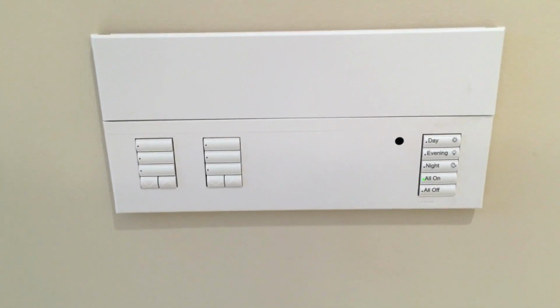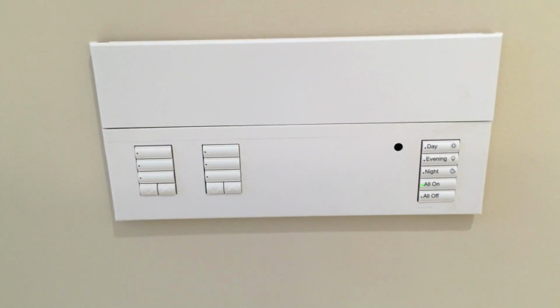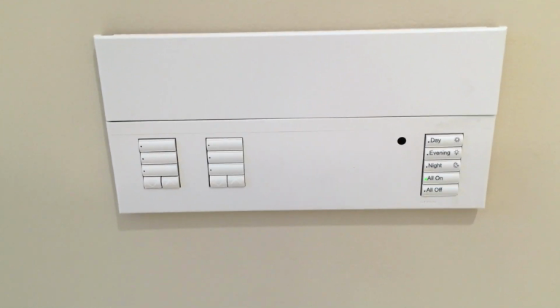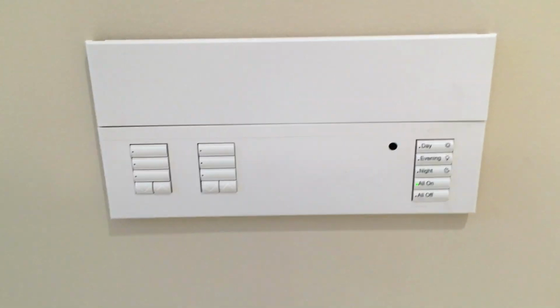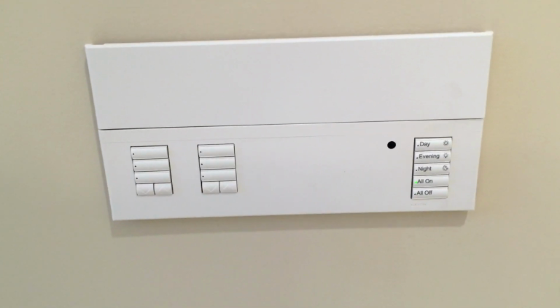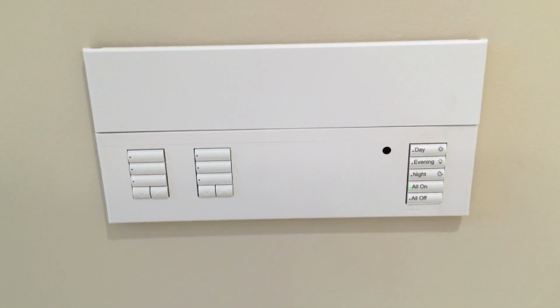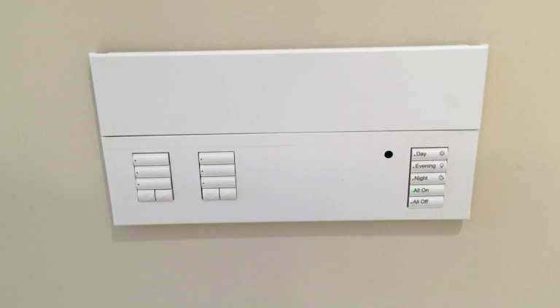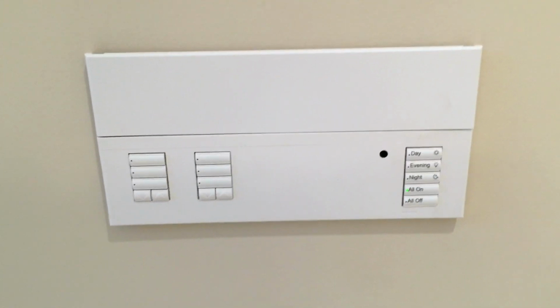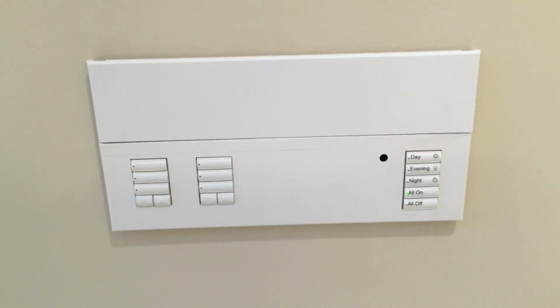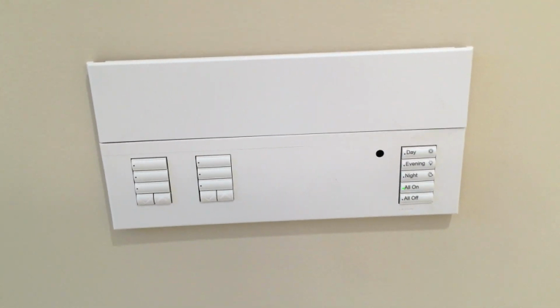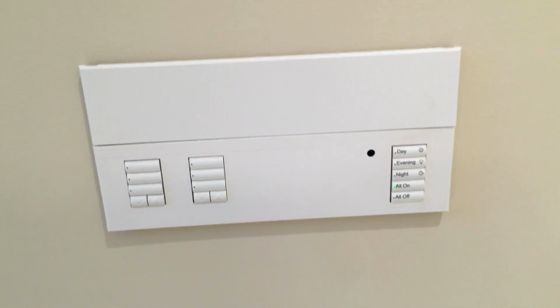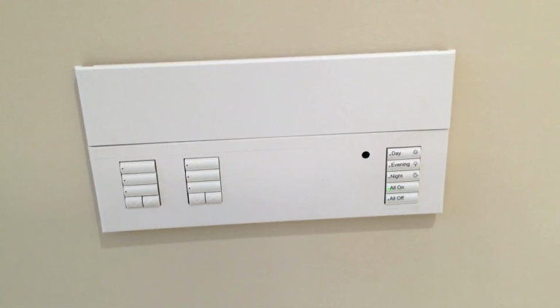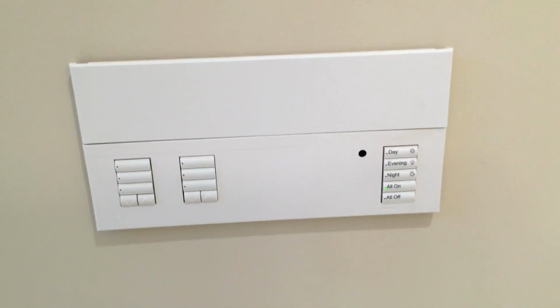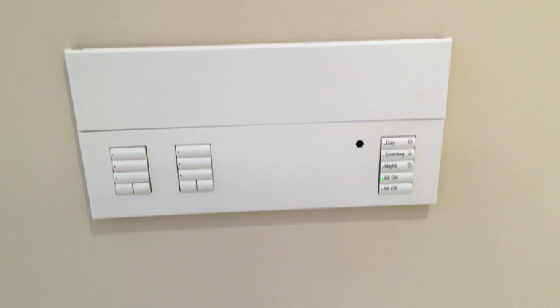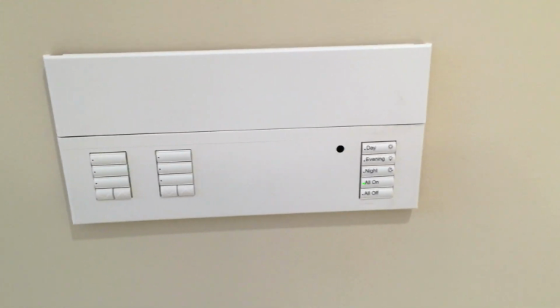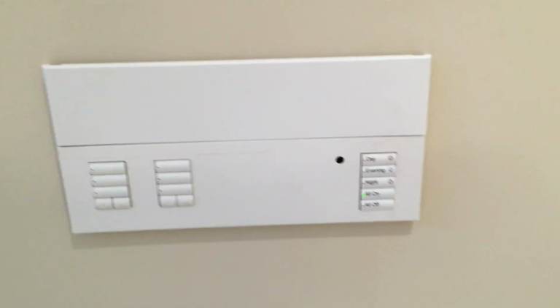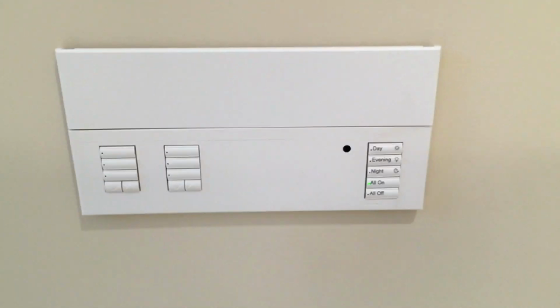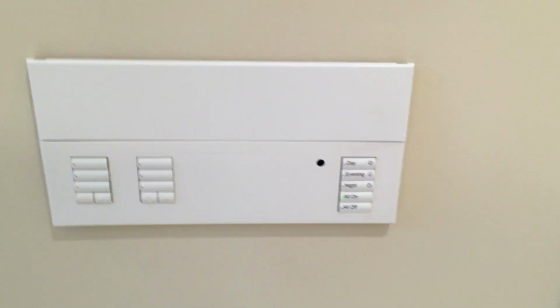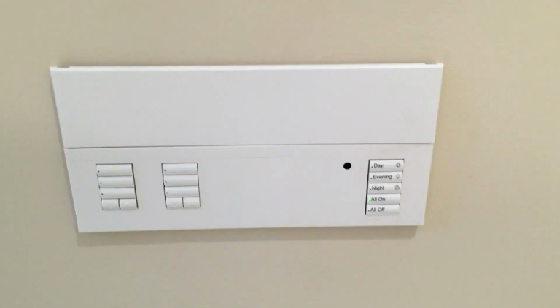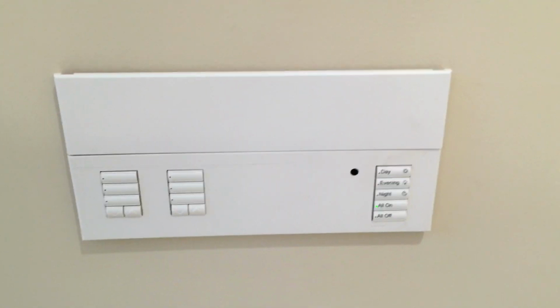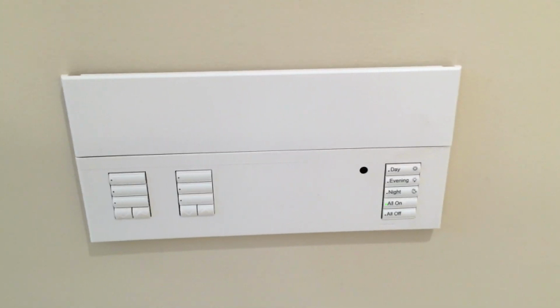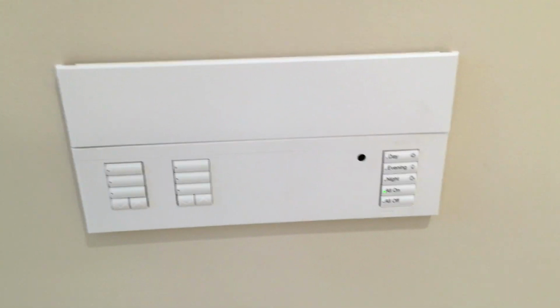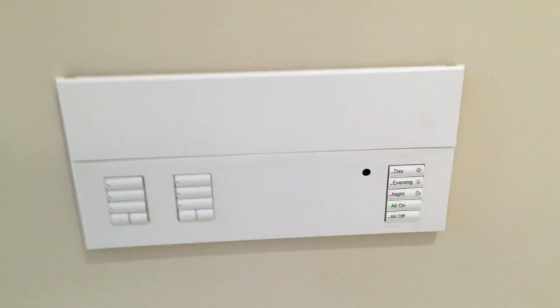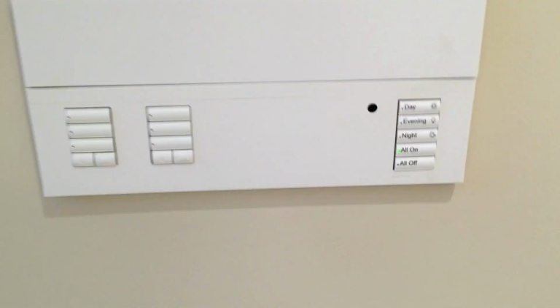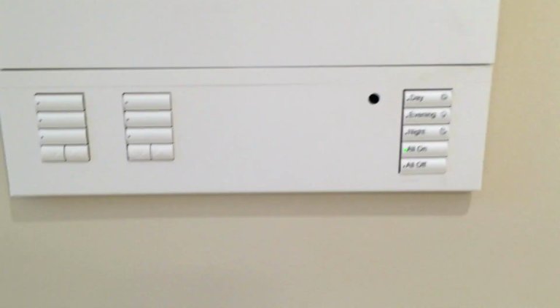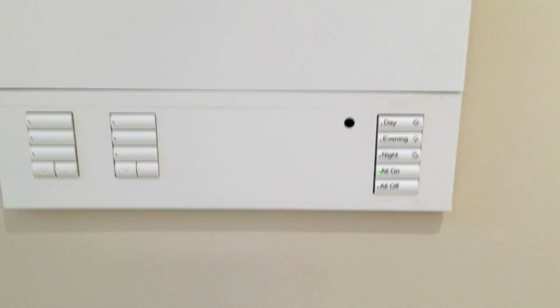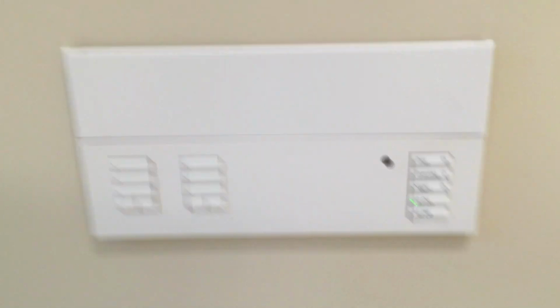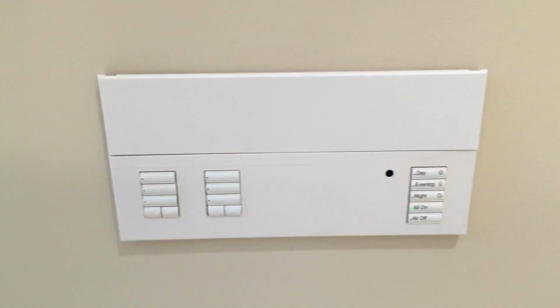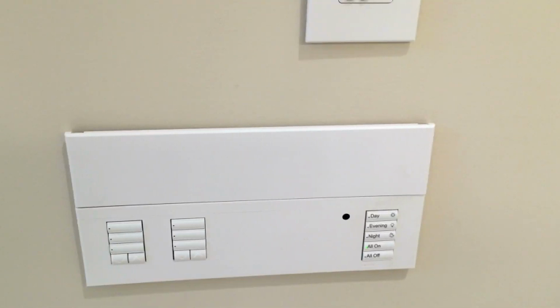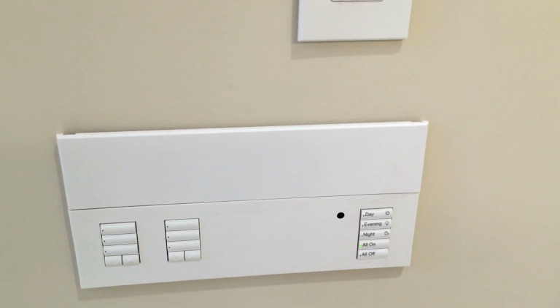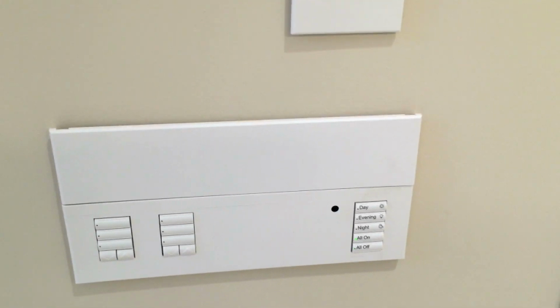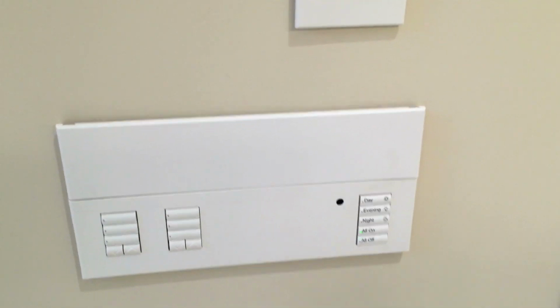In new construction, it might actually be more pleasing to place the Graphic Eye controller in a closet and then to have a single-gang wall station with minimal wall penetration.